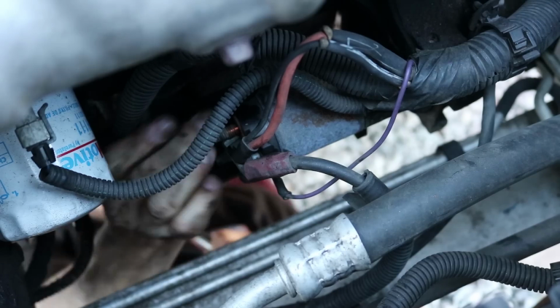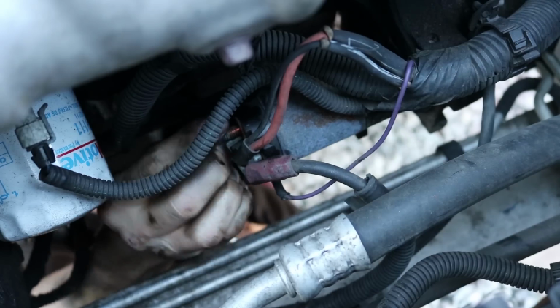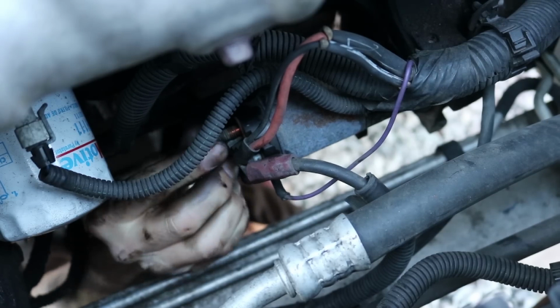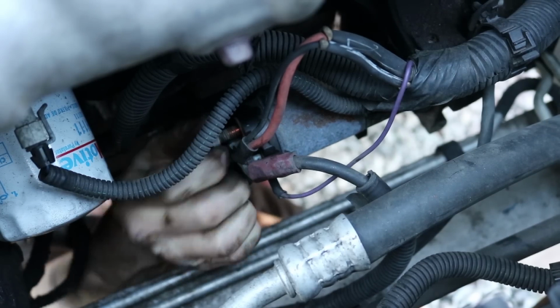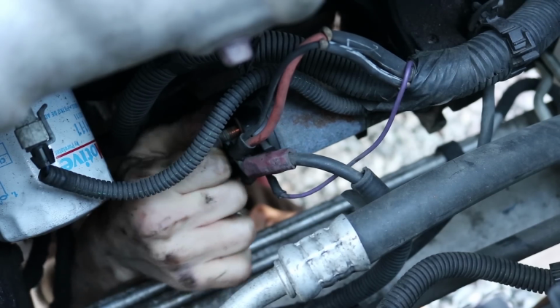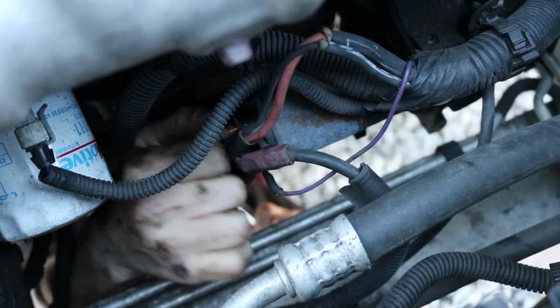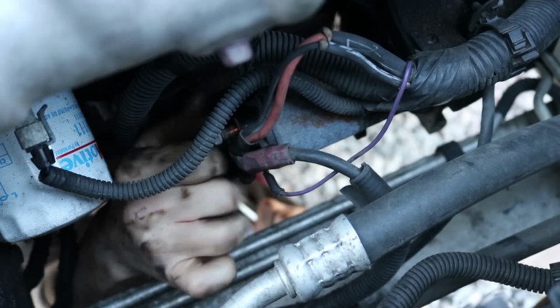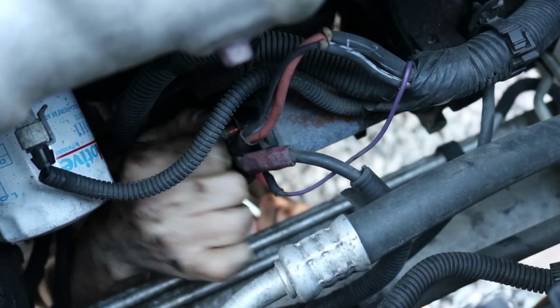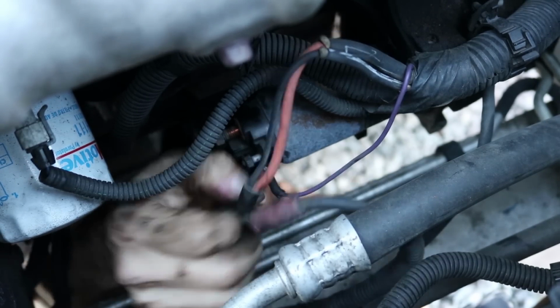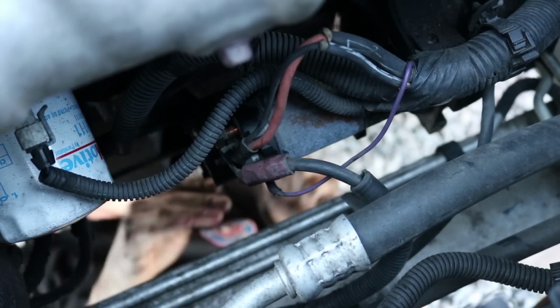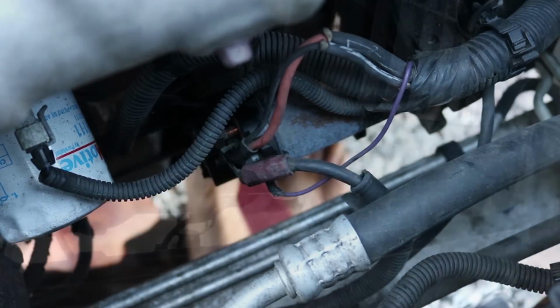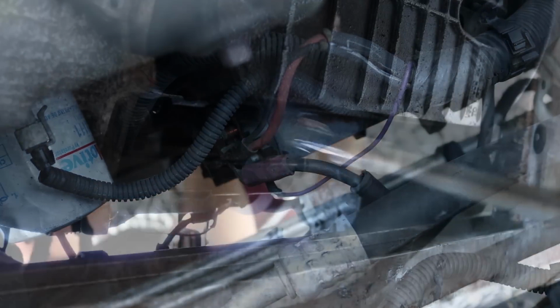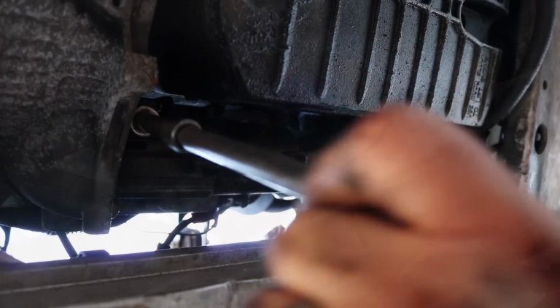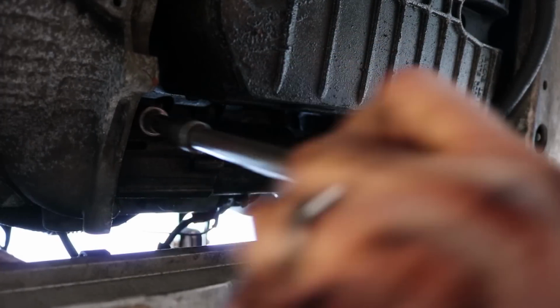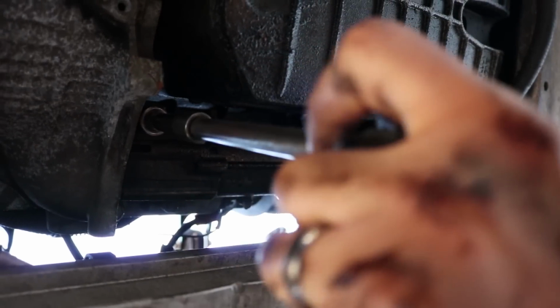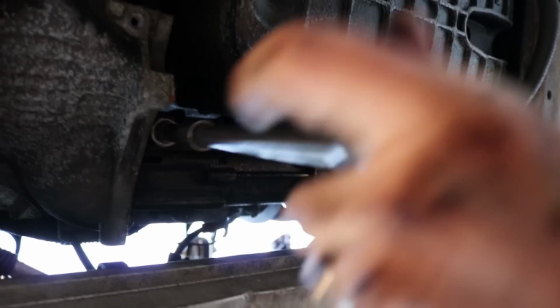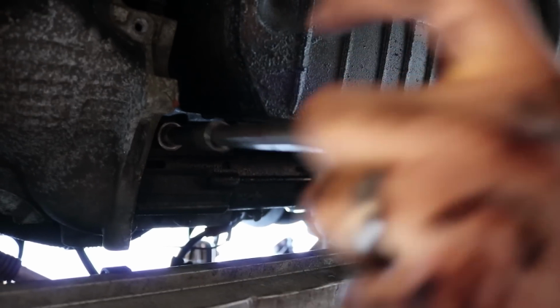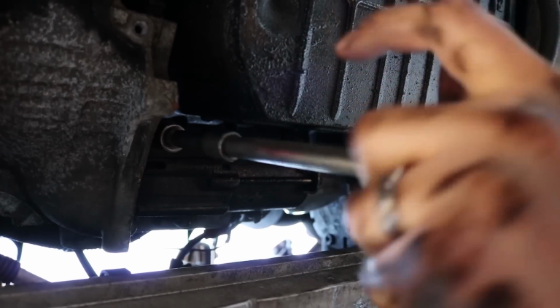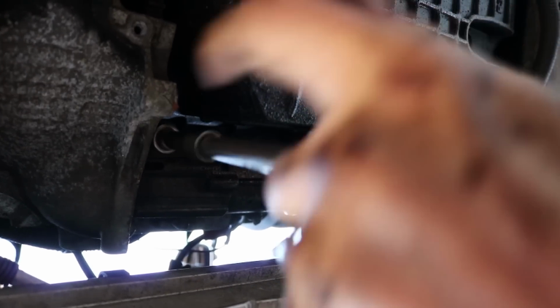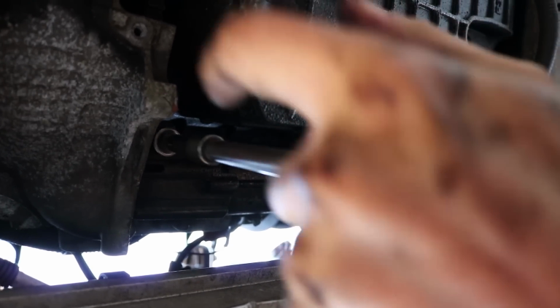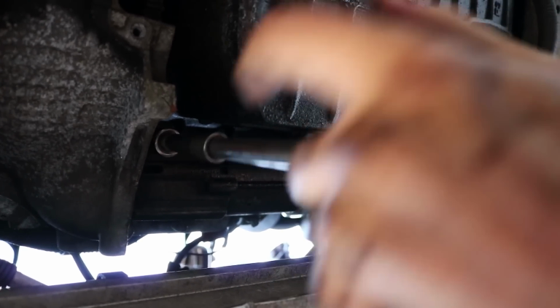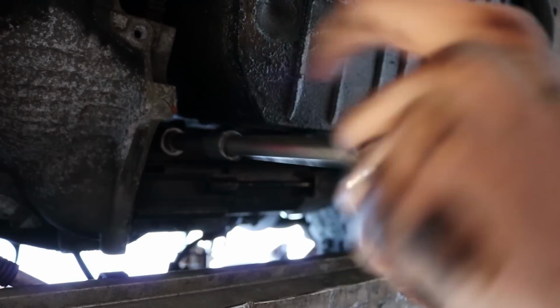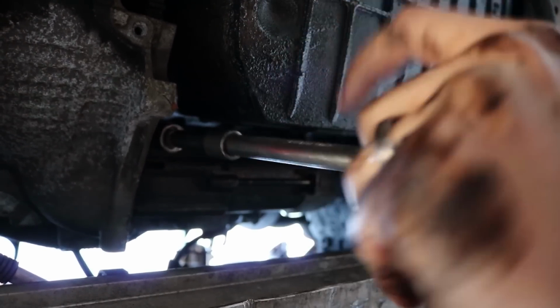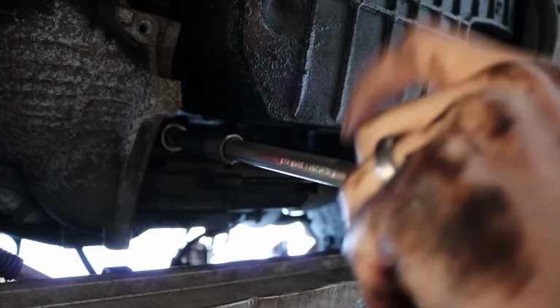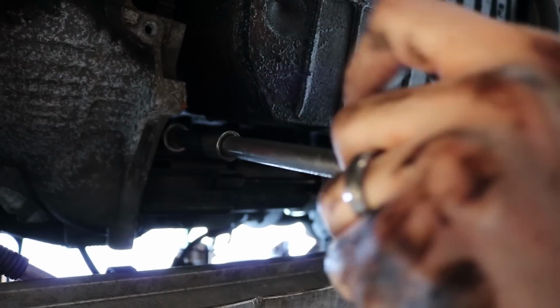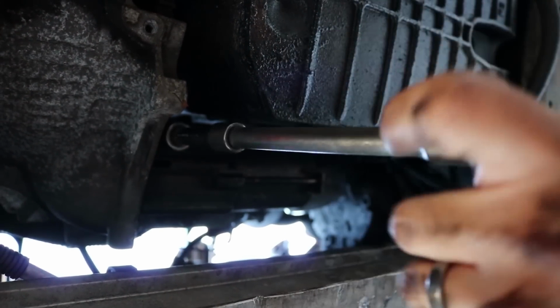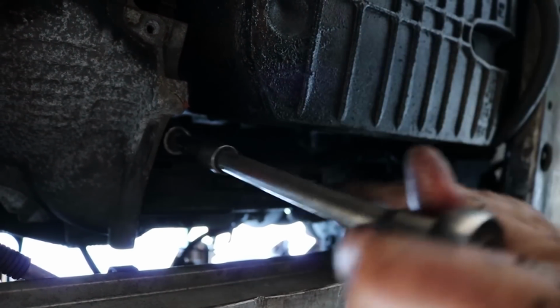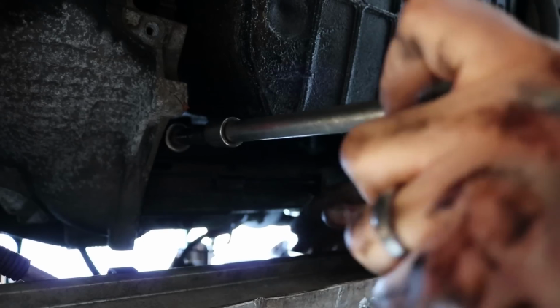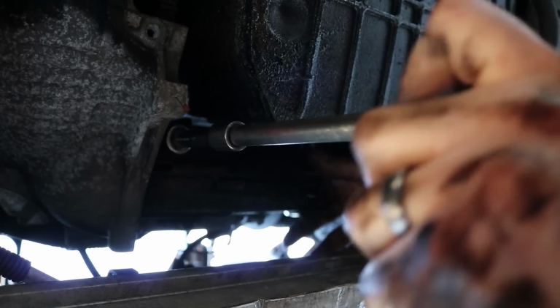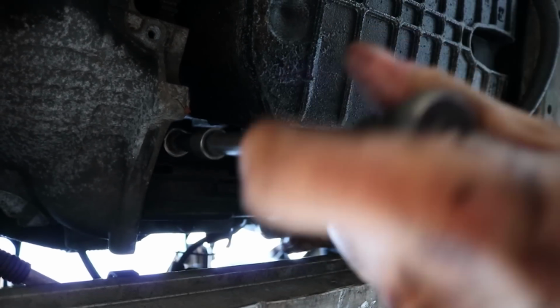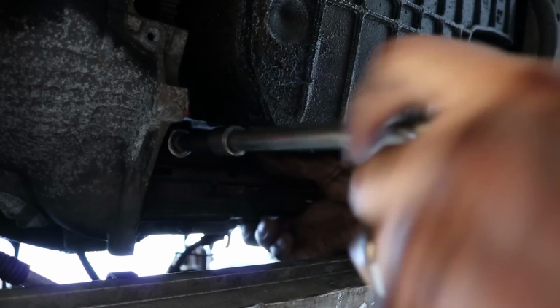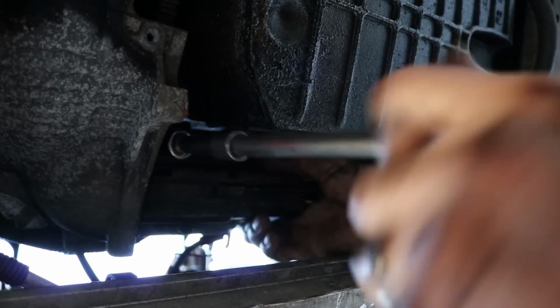Put the nut back on there. Now the rear bolt — continue removing that one. The starter is going to get loose, so you've got to make sure it's not going to fall out on you.